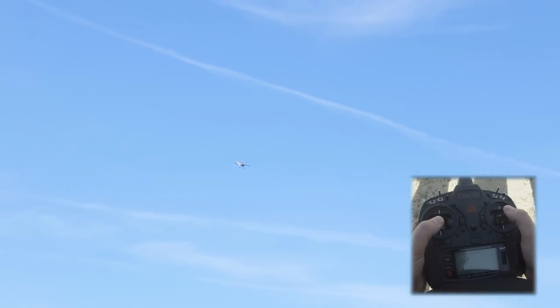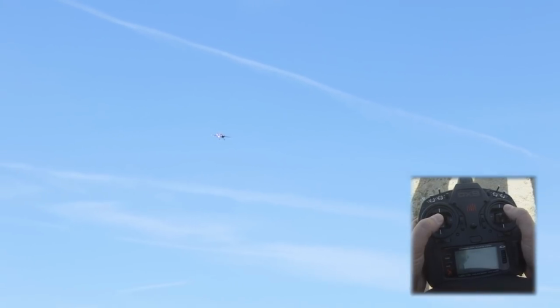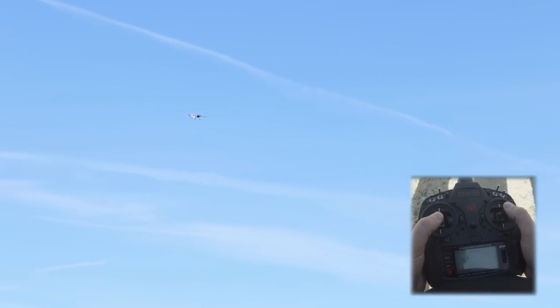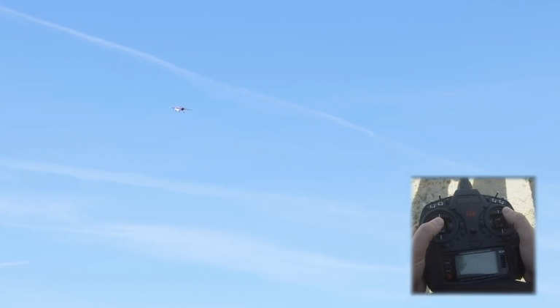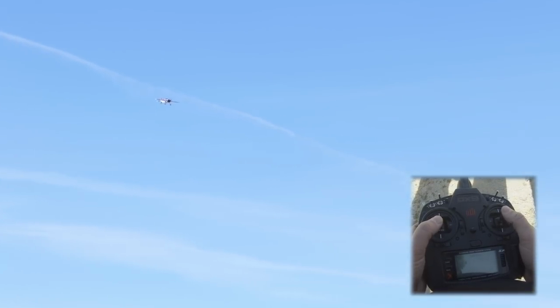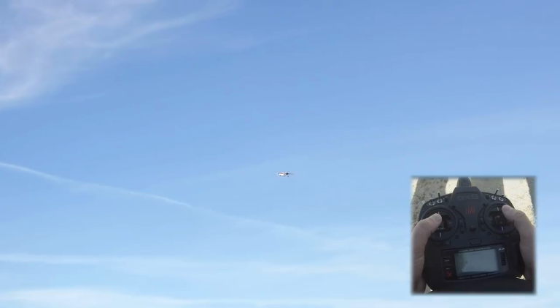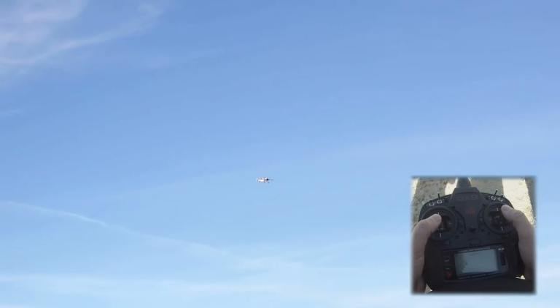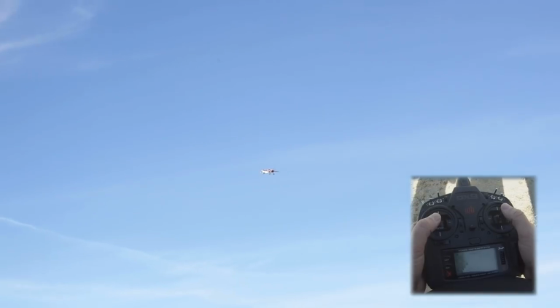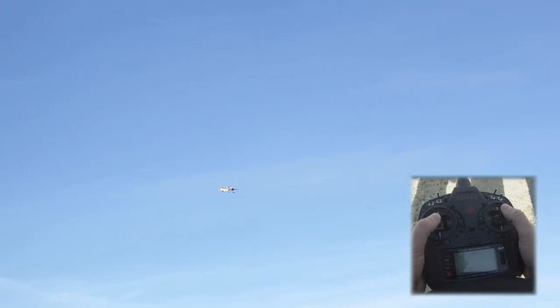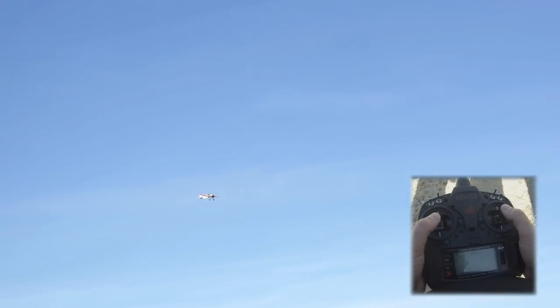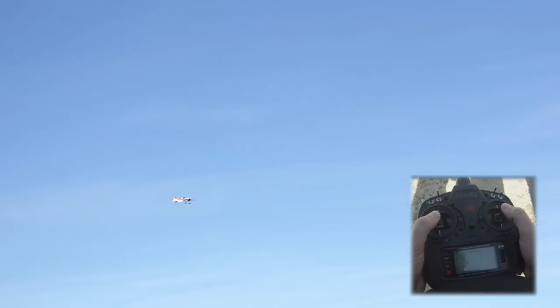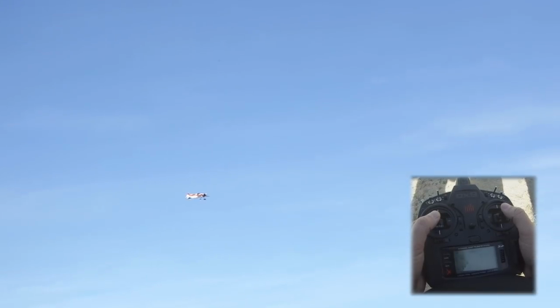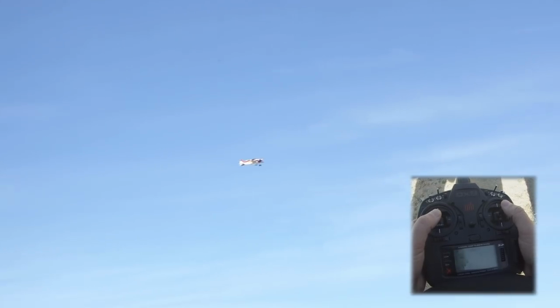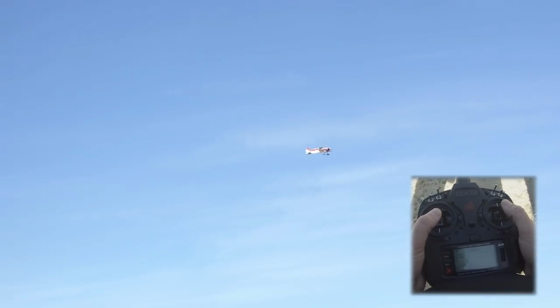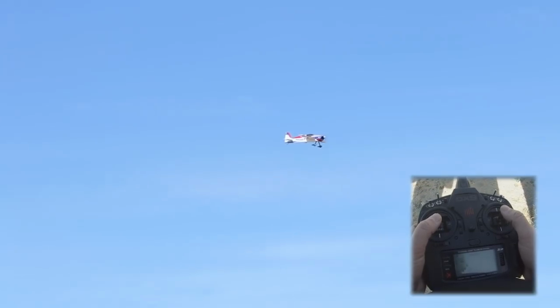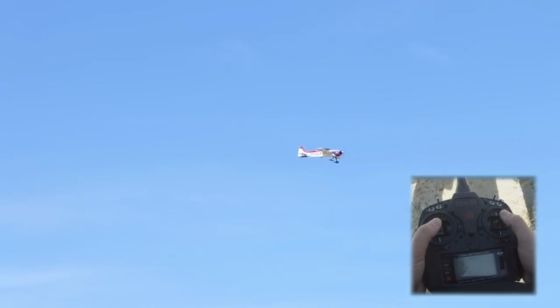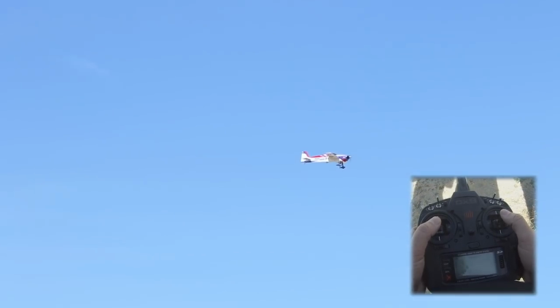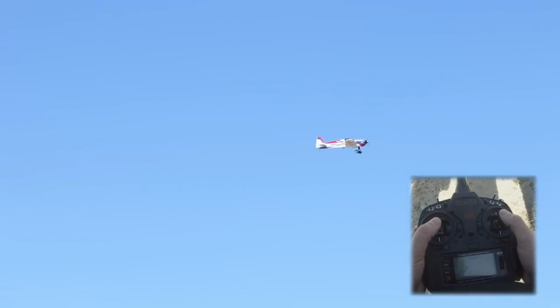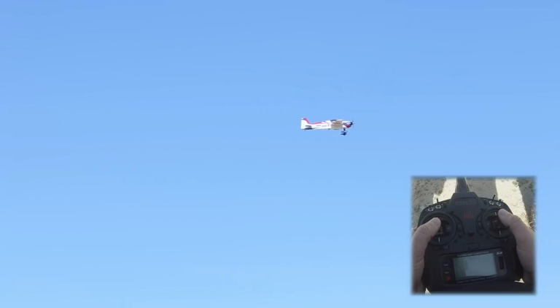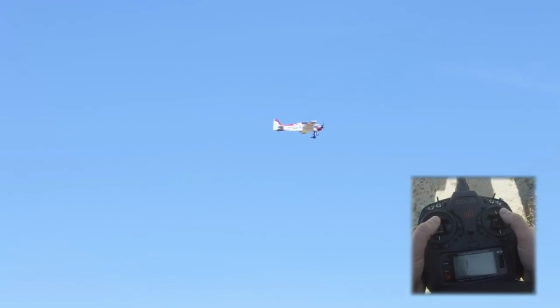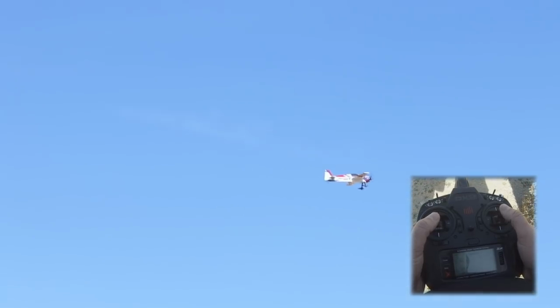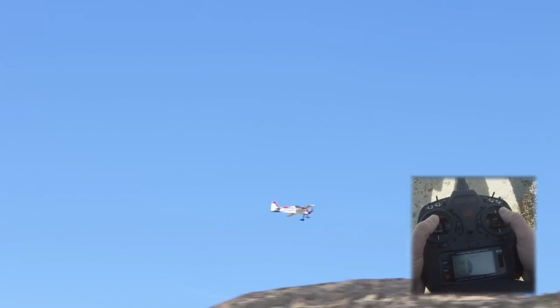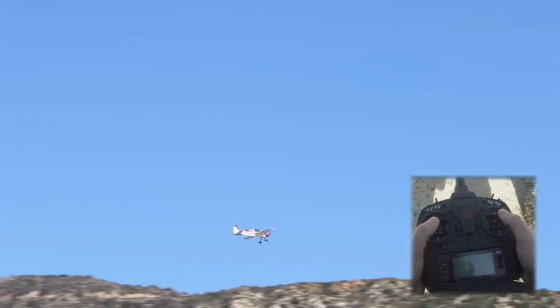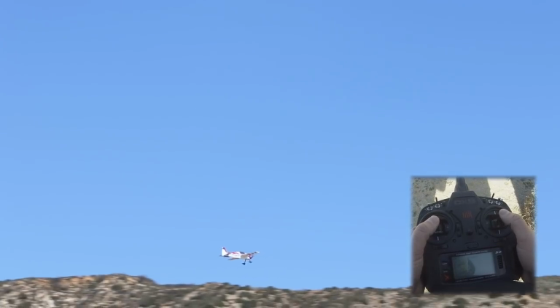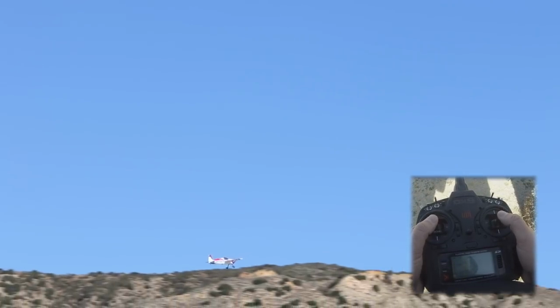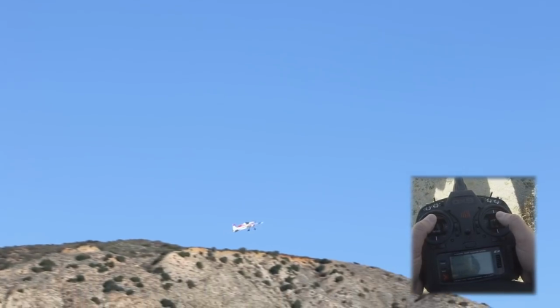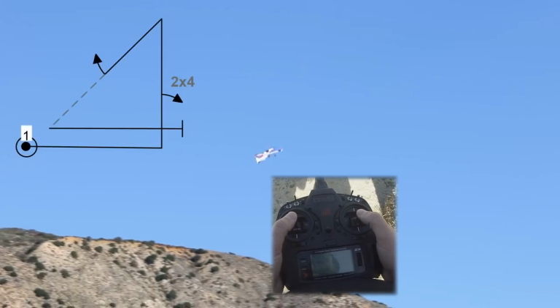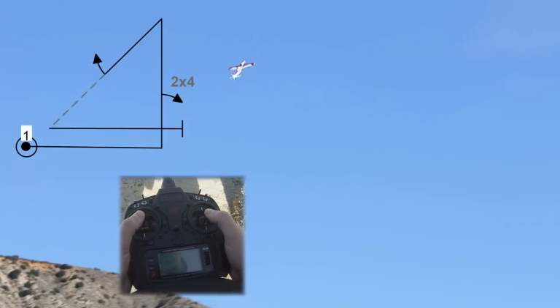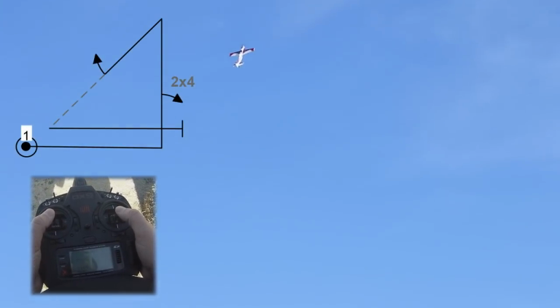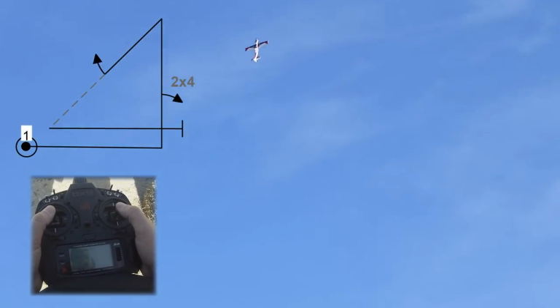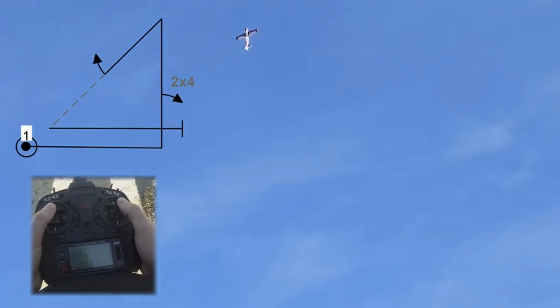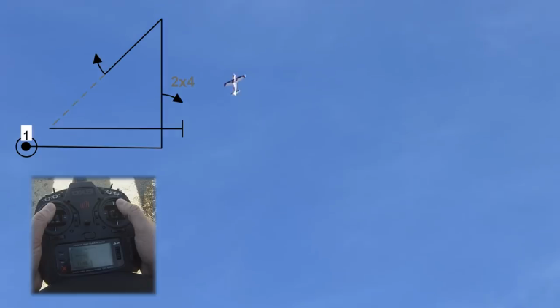Here we are in the box, judges. First maneuver is our shark's tooth. I'm going to fly down to the end here. I'm going to pull the vertical up line — 204 on the up line.